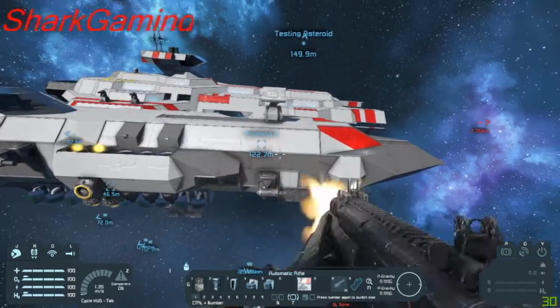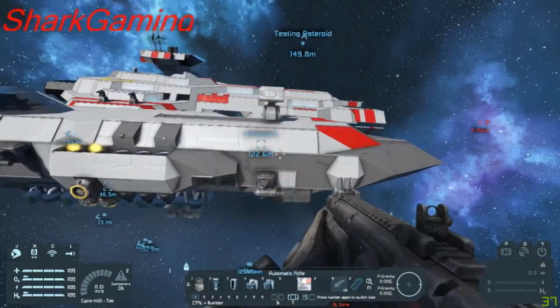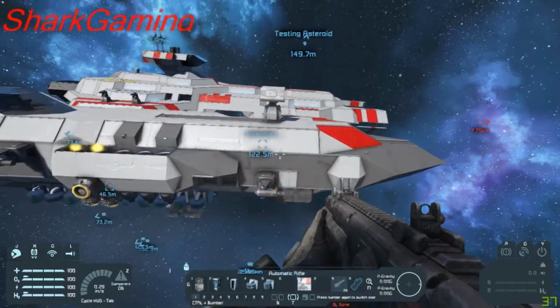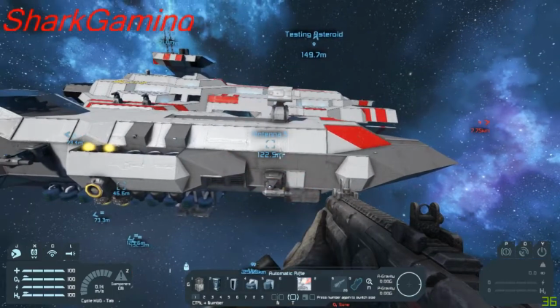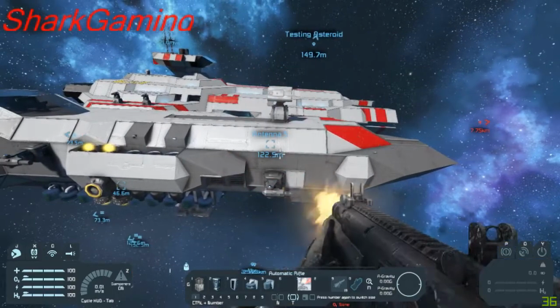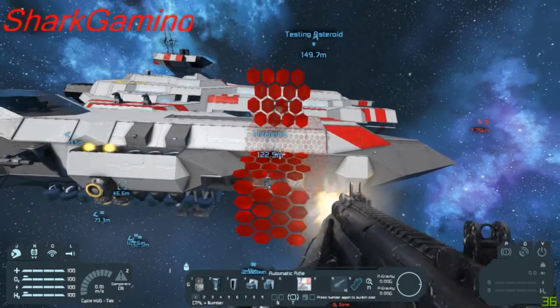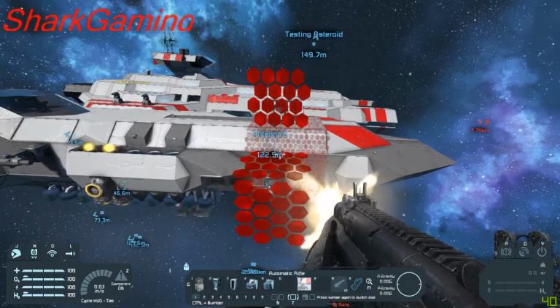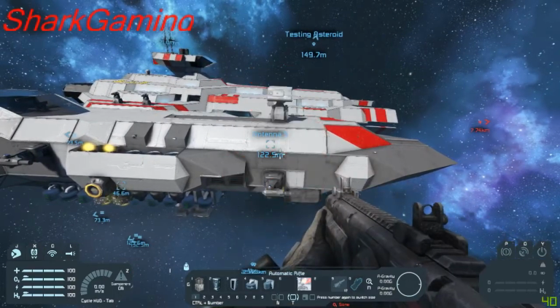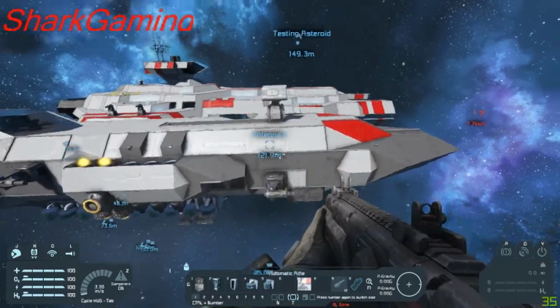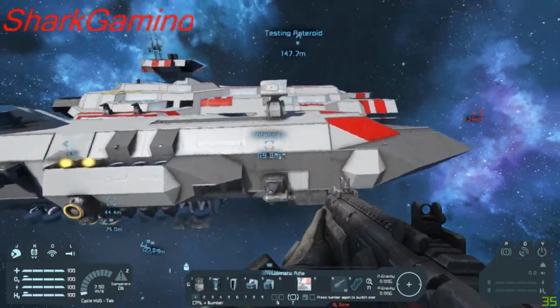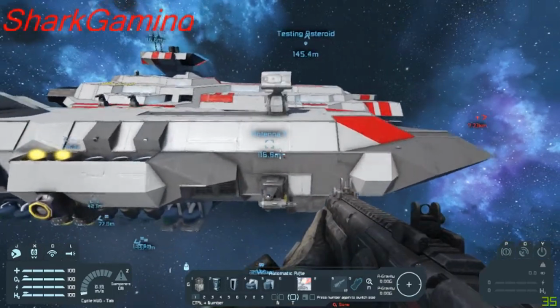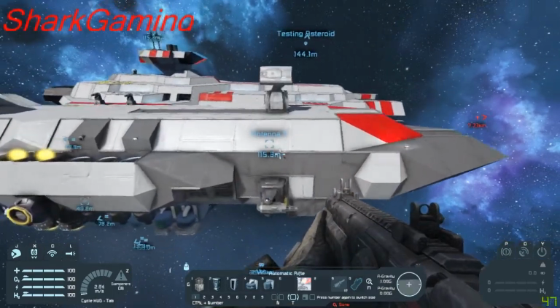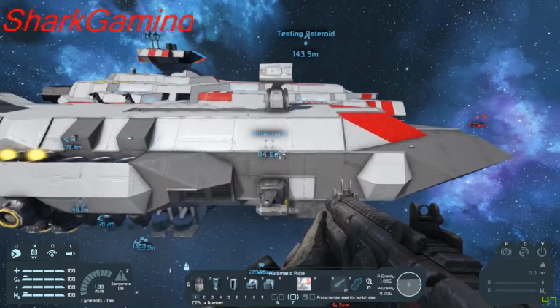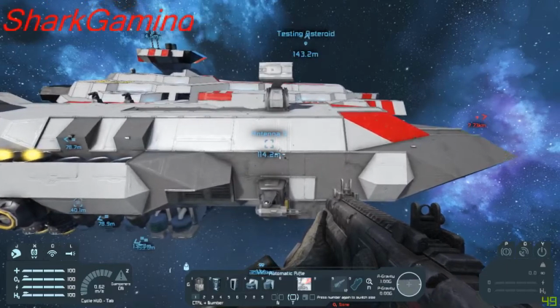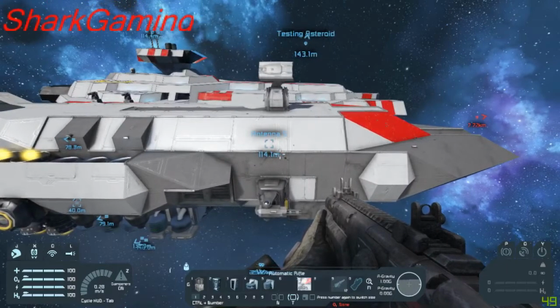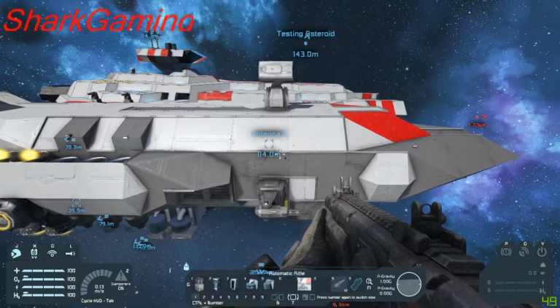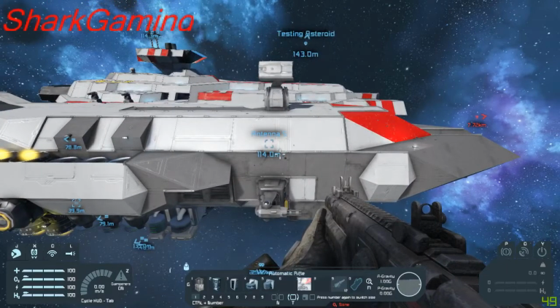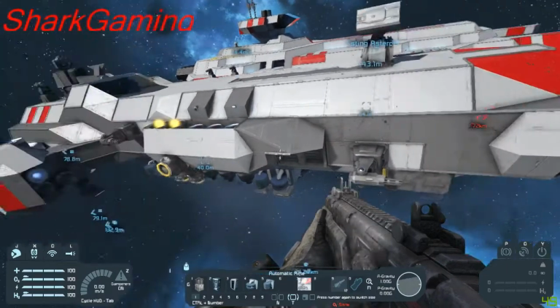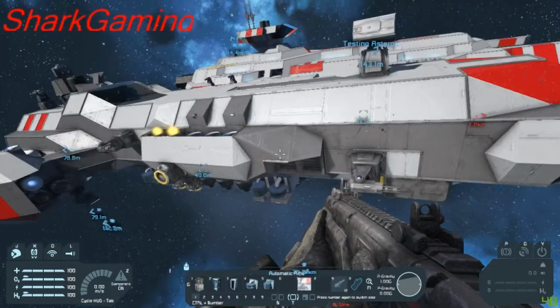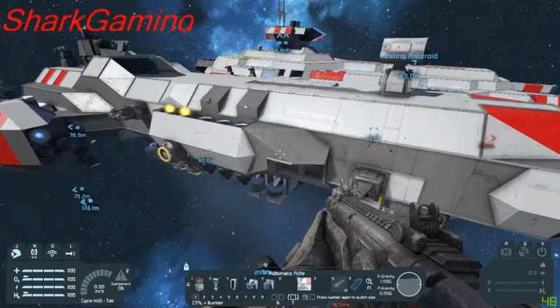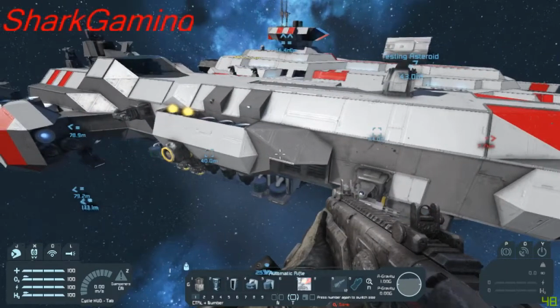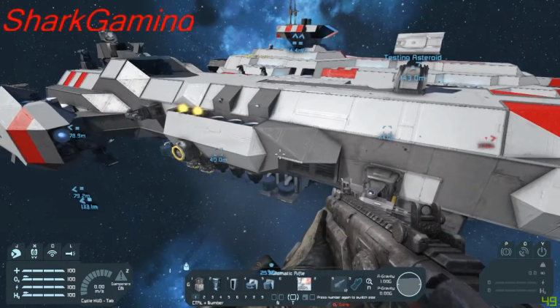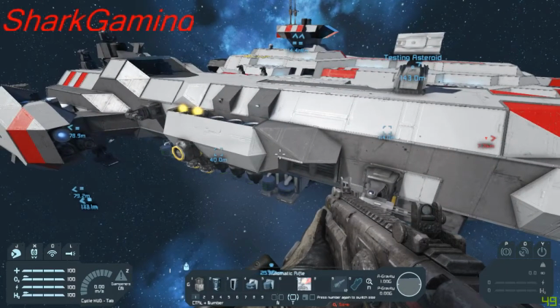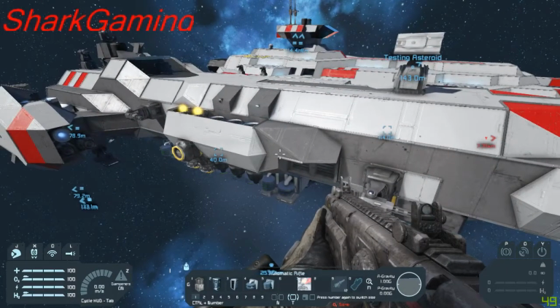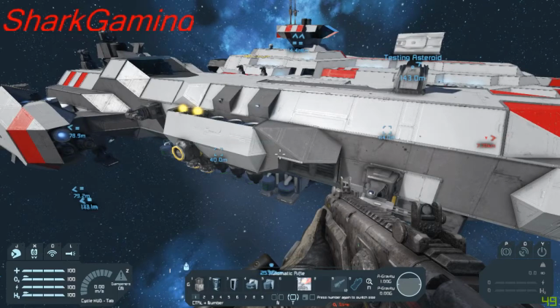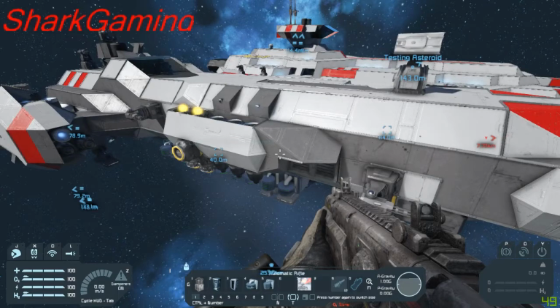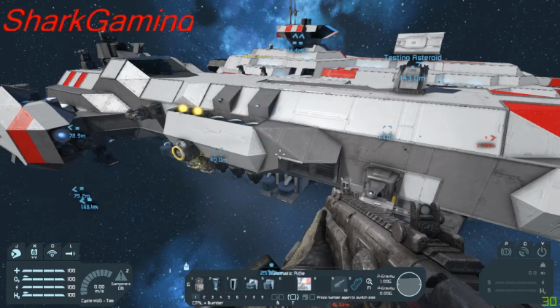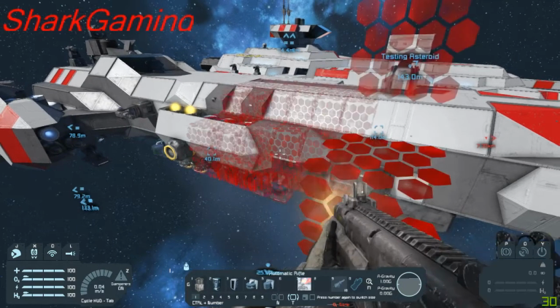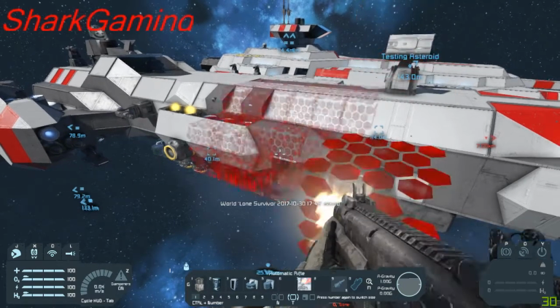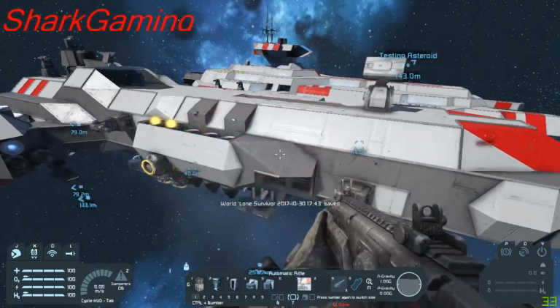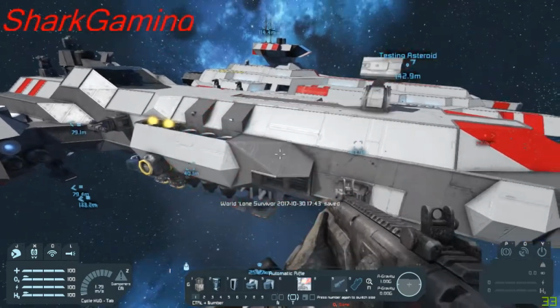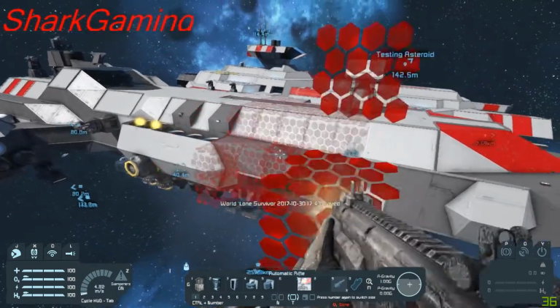Red means it's about to fail. If it was brownish, that means it was in the middle — like 50%. But red definitely means it's about to fail.